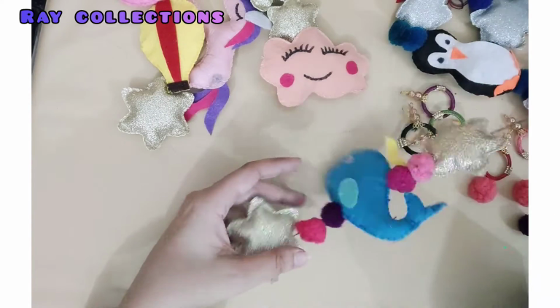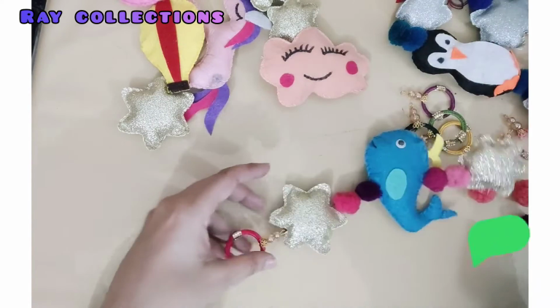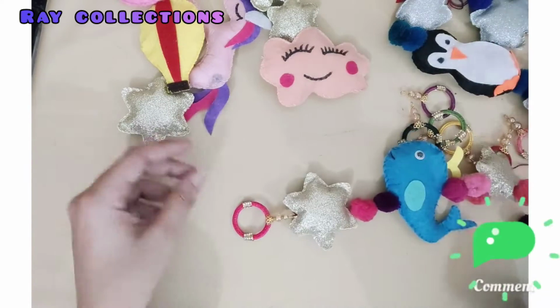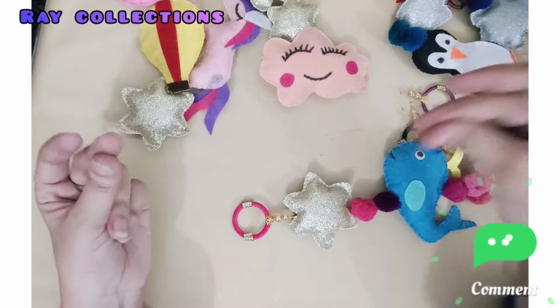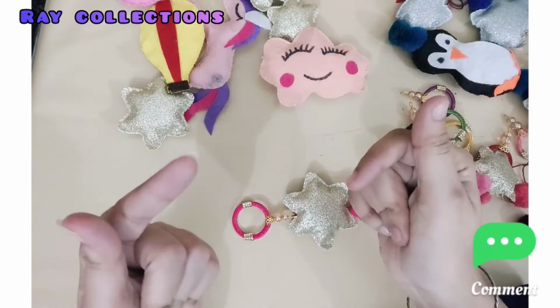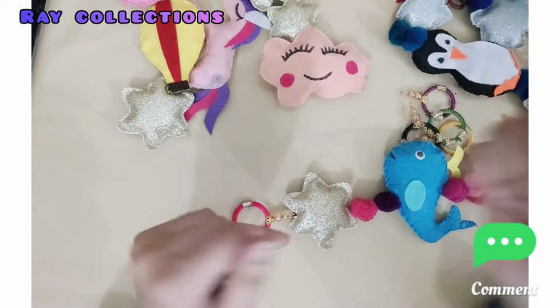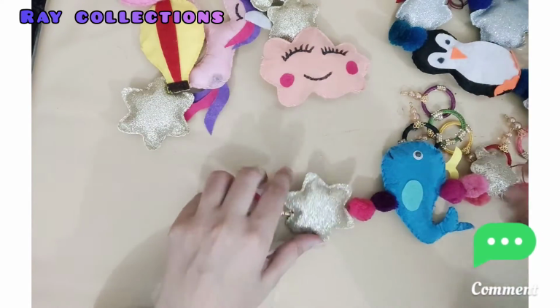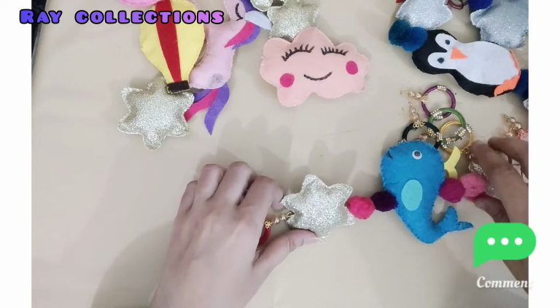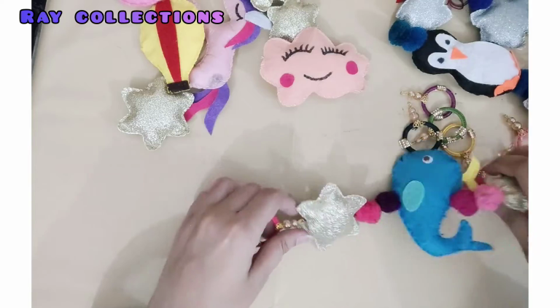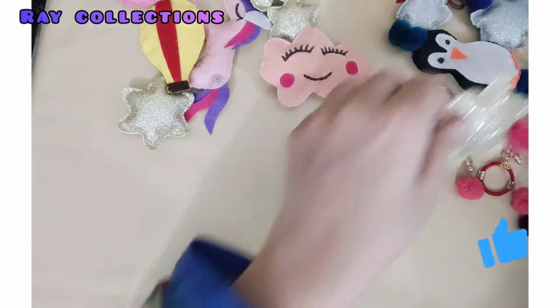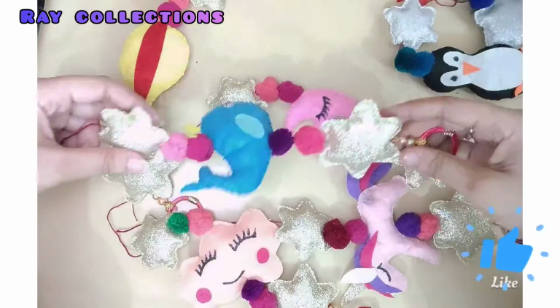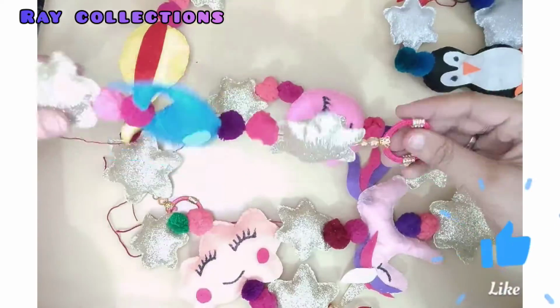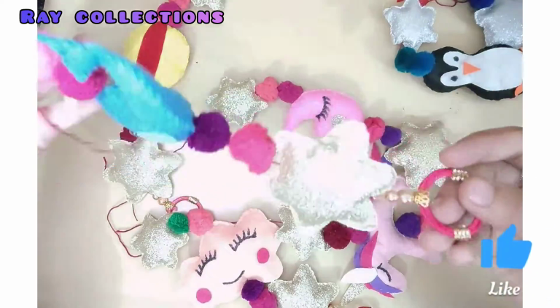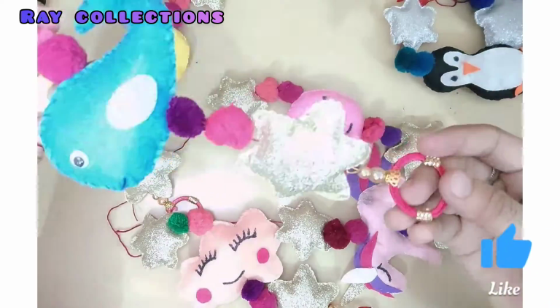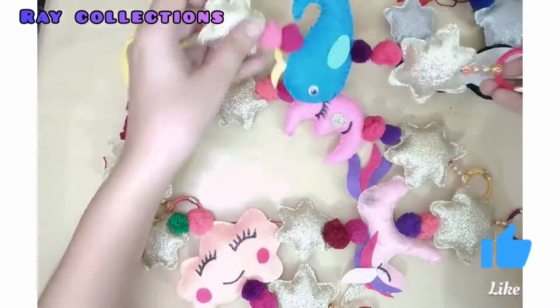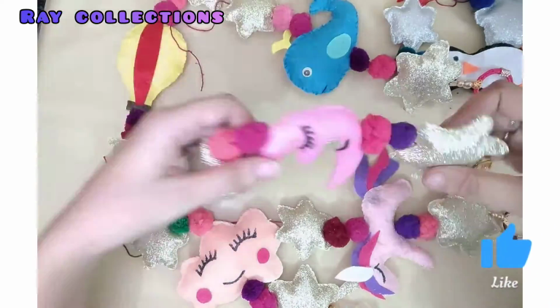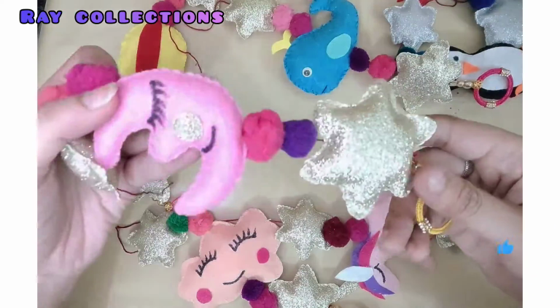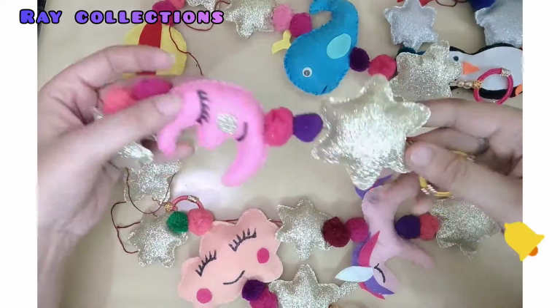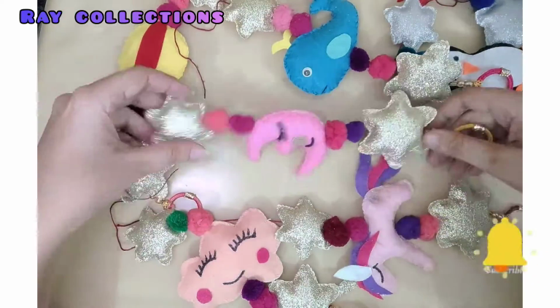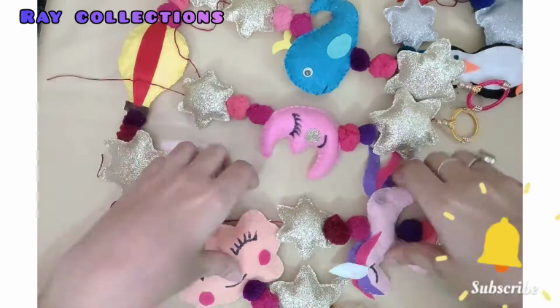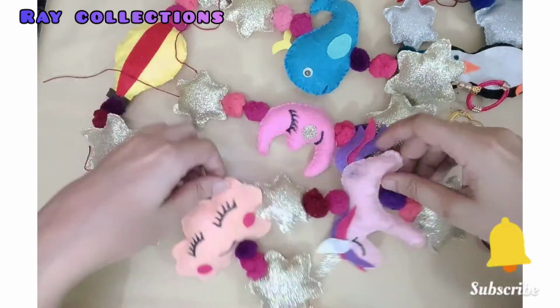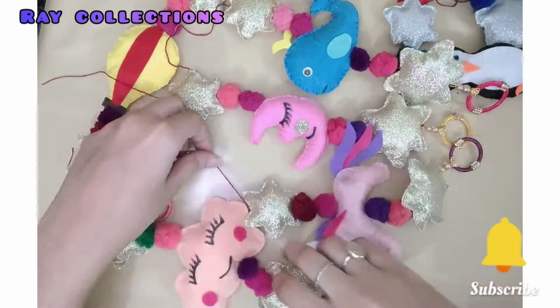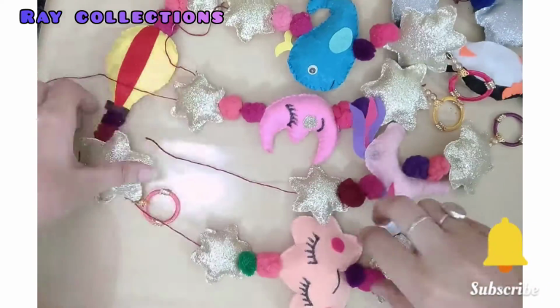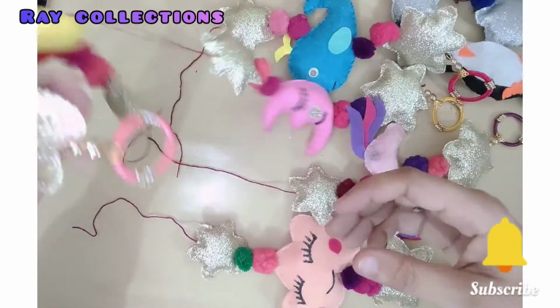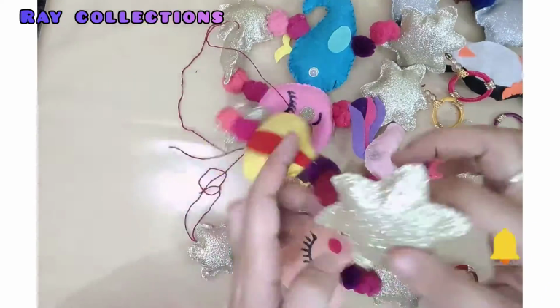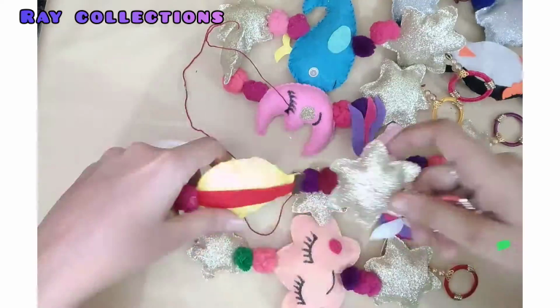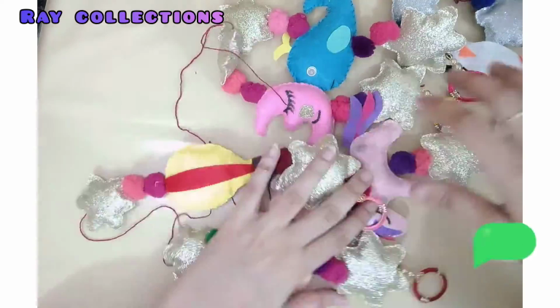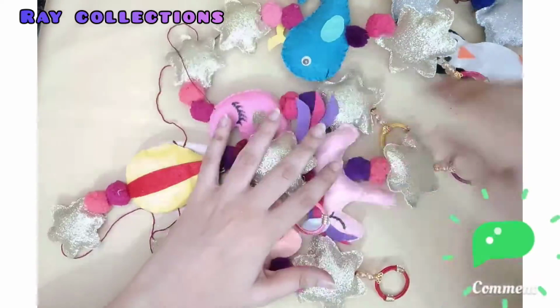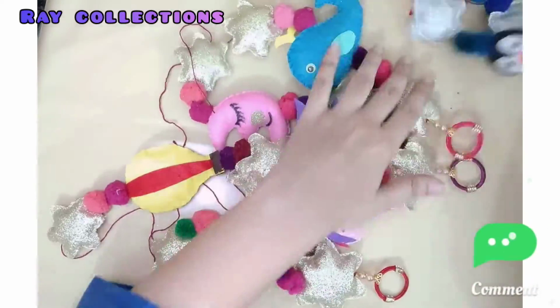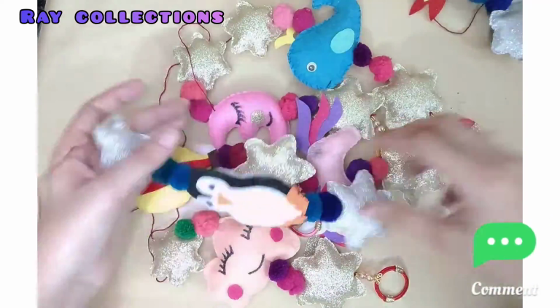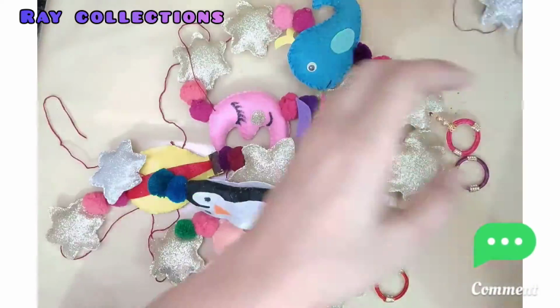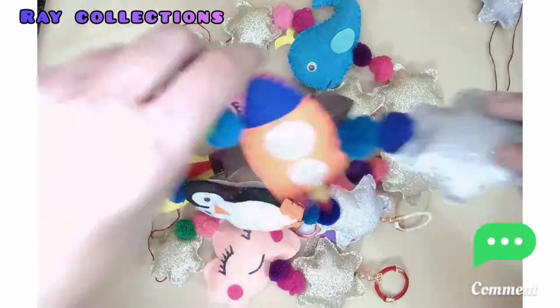Now see the magic. I have prepared them all one by one so that they won't come apart. Look how cute they are — moon, unicorn, cloud.